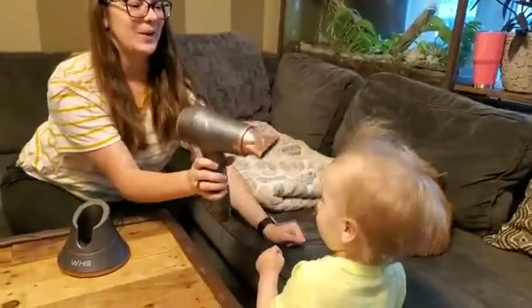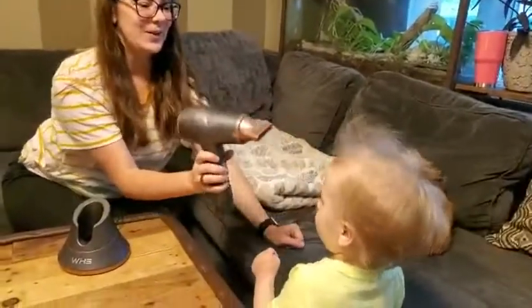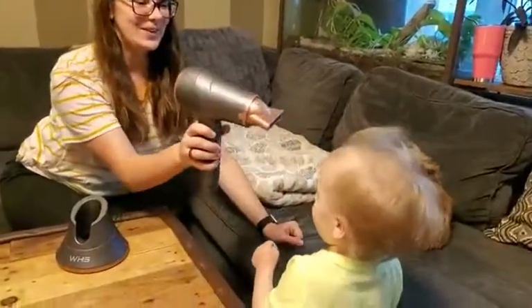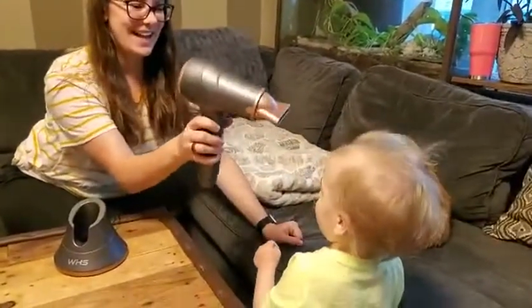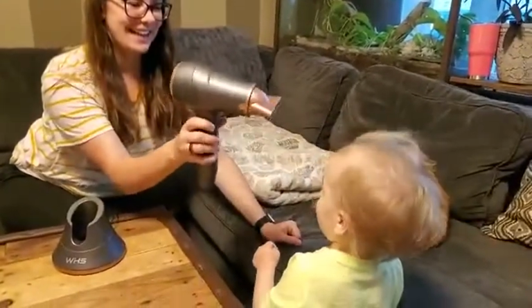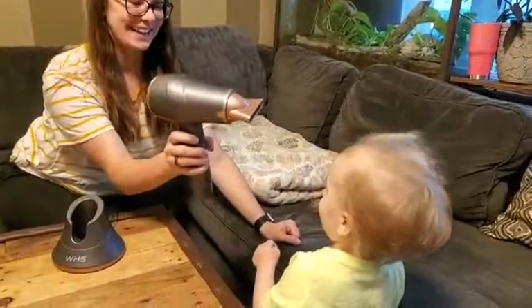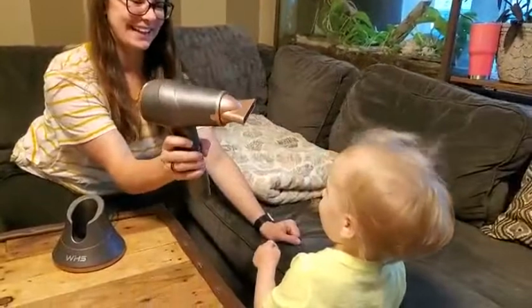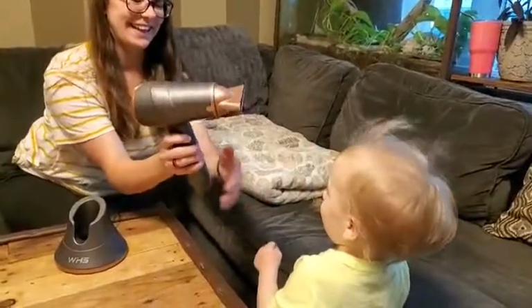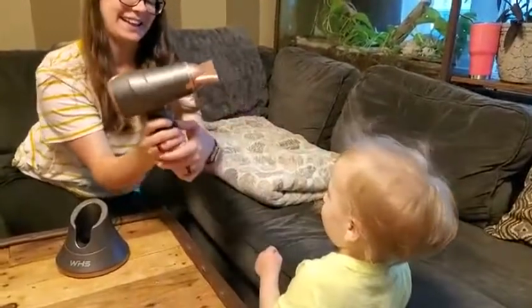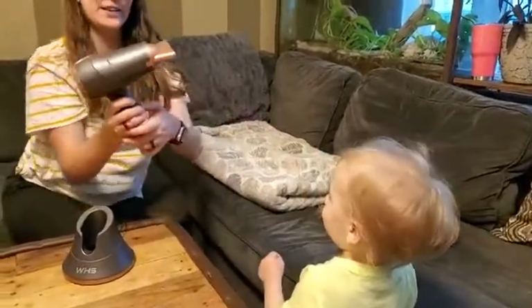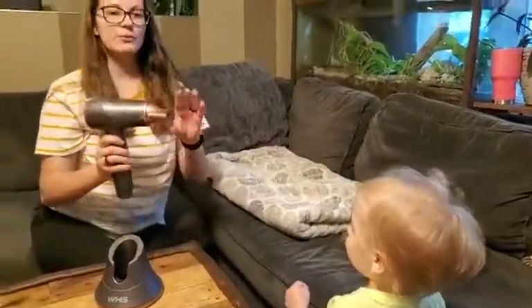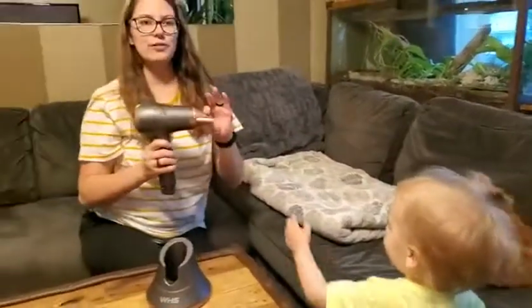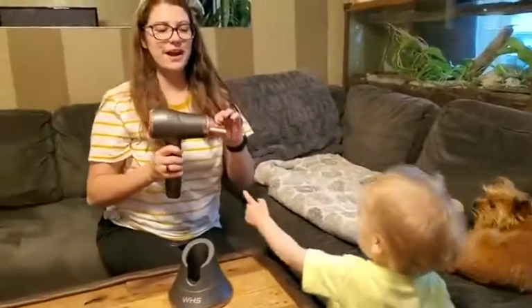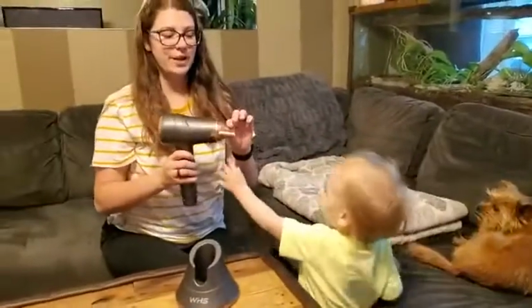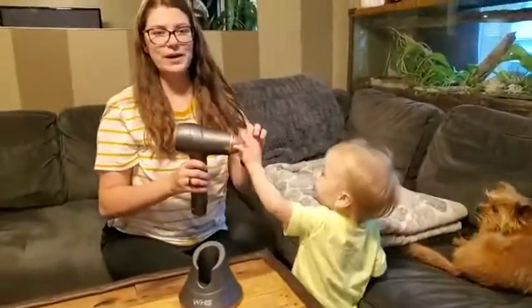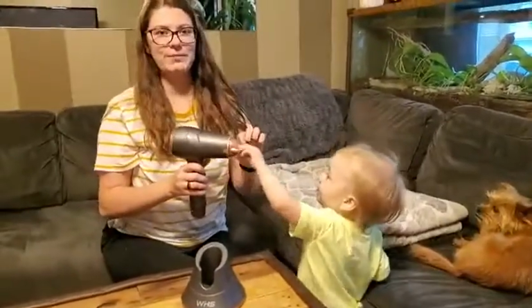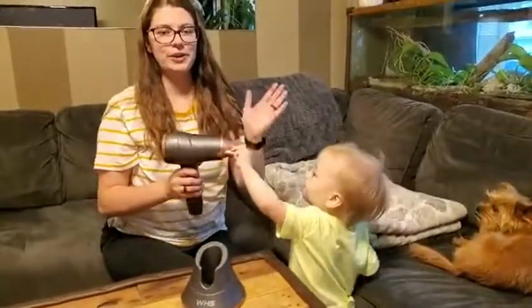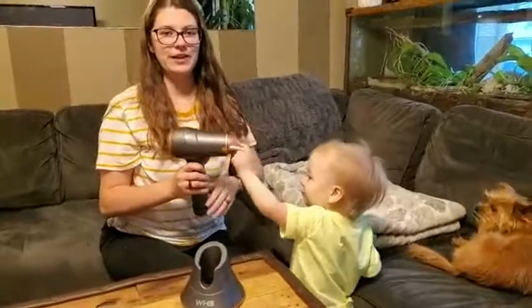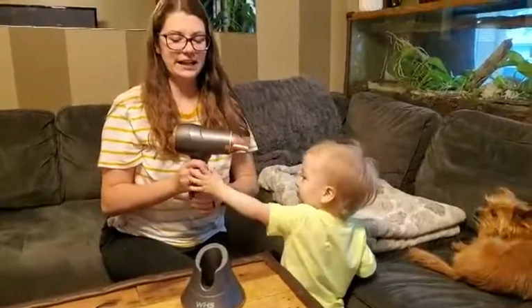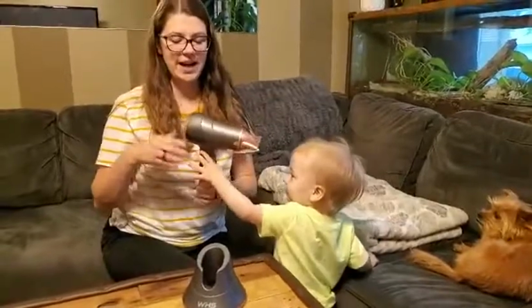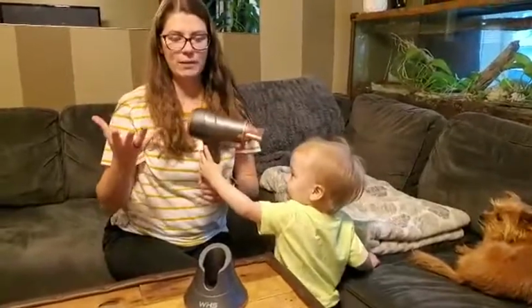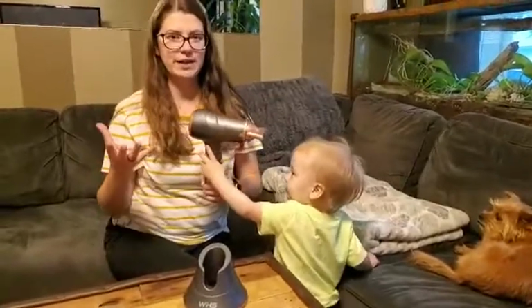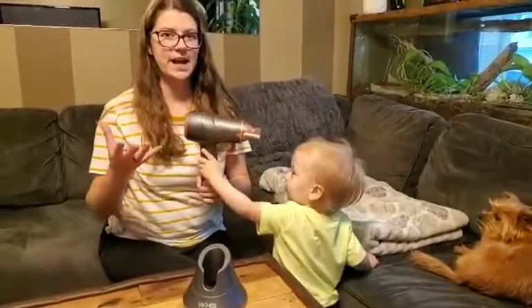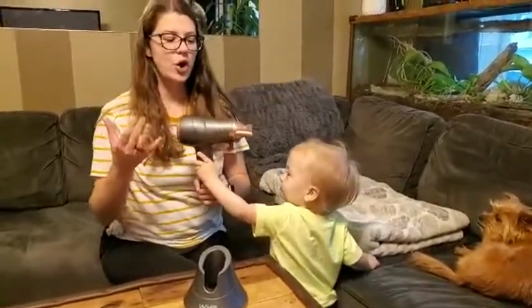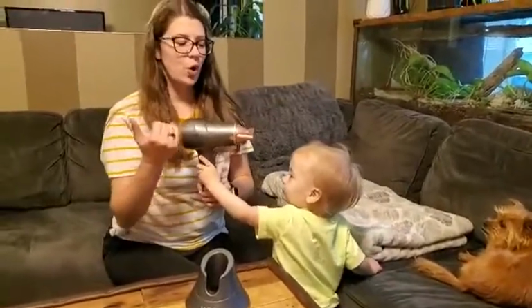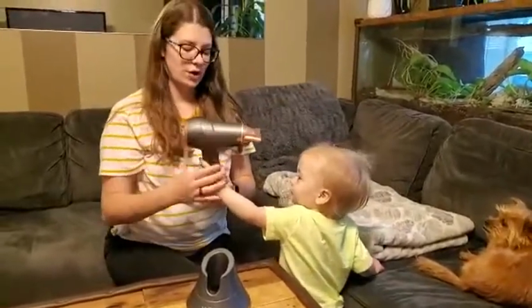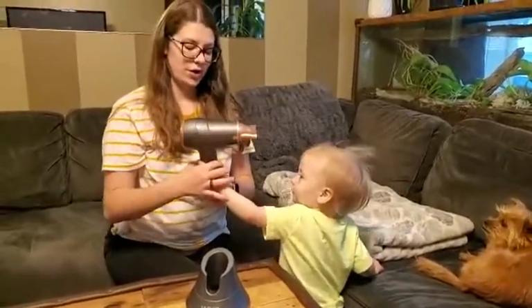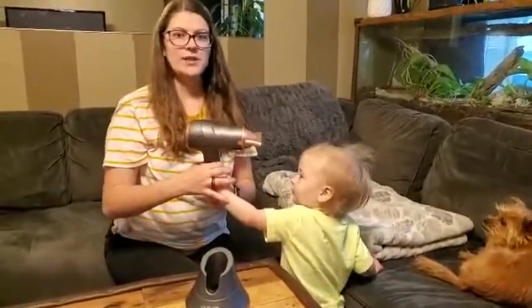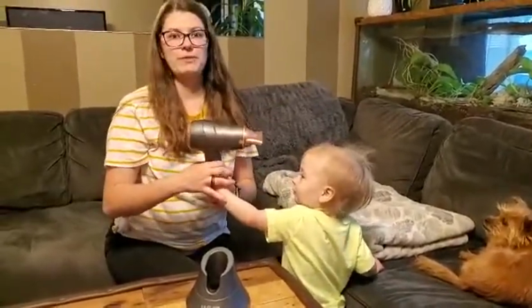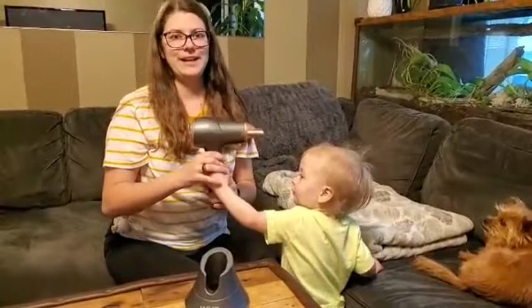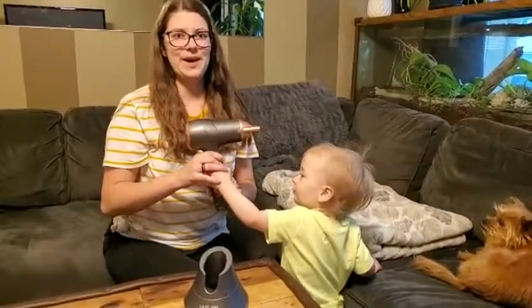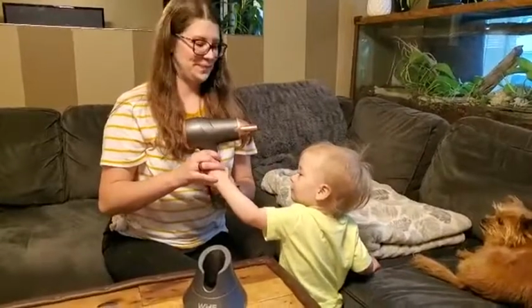They're both perfectly fine with it blowing on them — they don't freak out or anything. It's not an overpowering sound or wind movement that comes out.